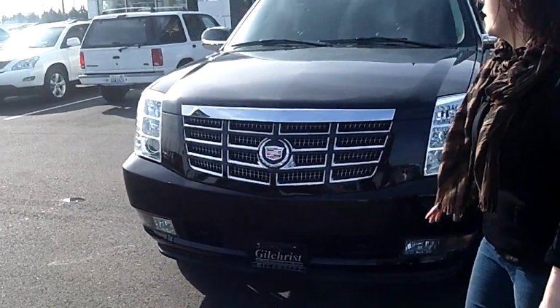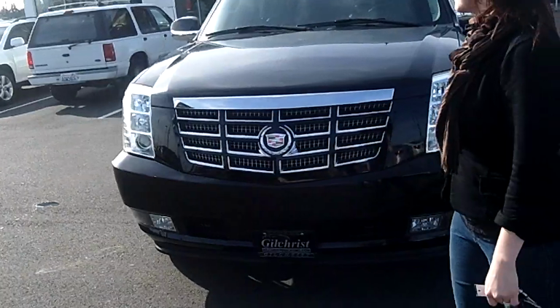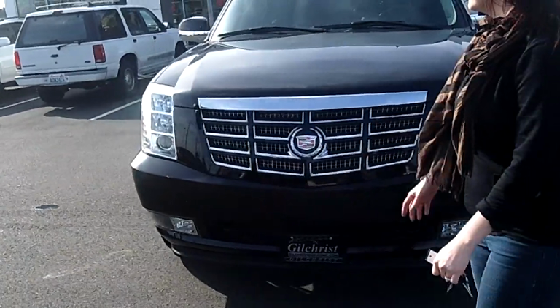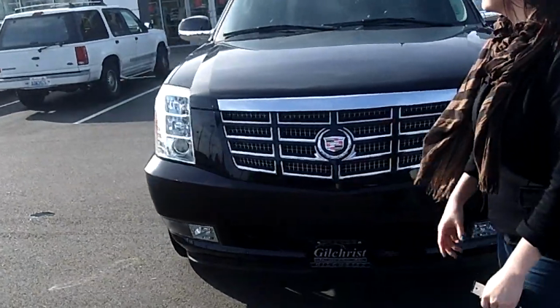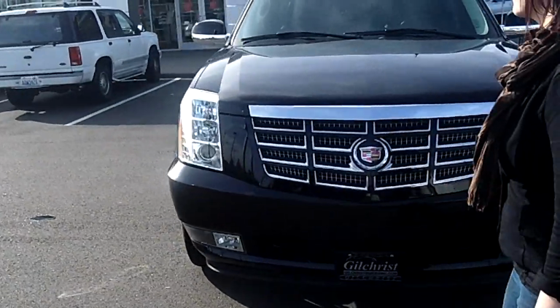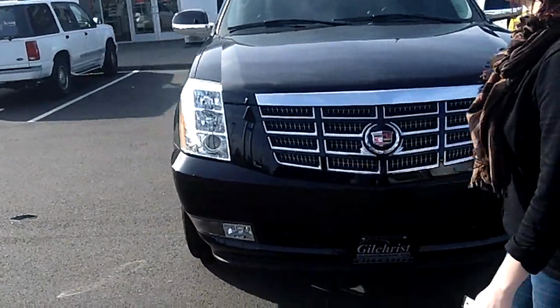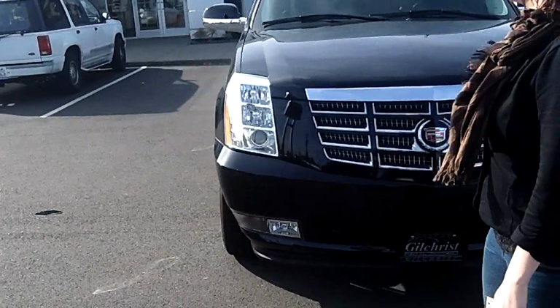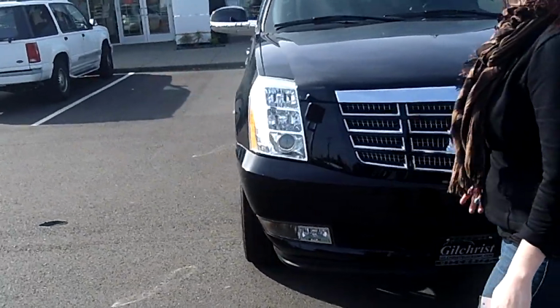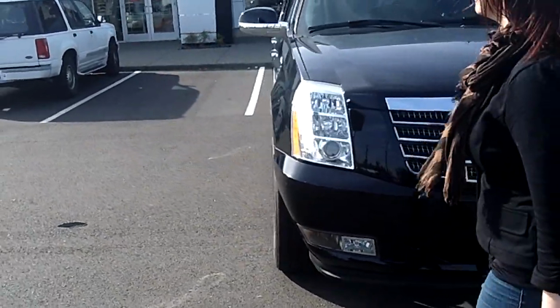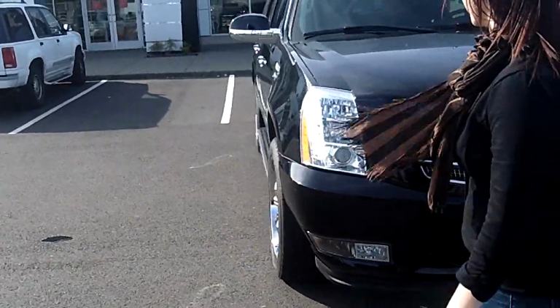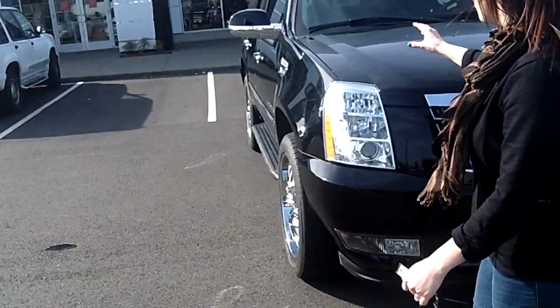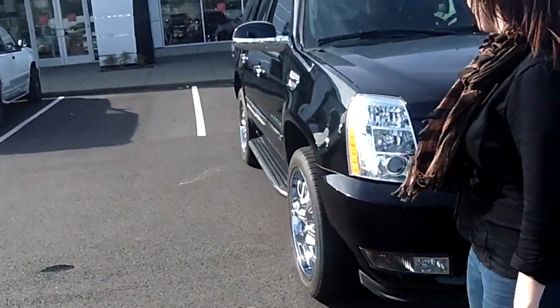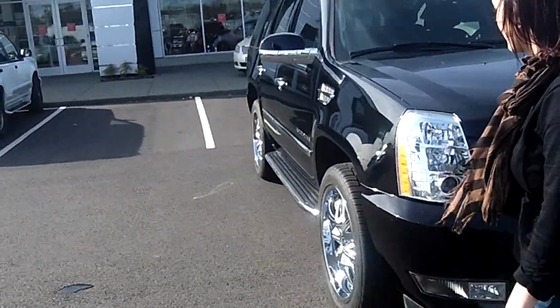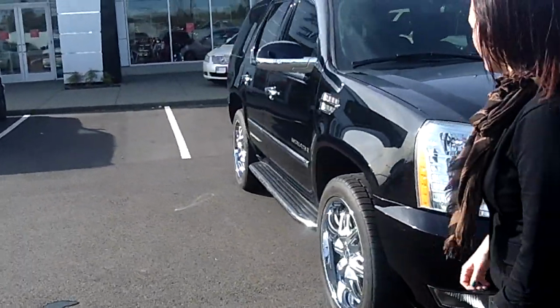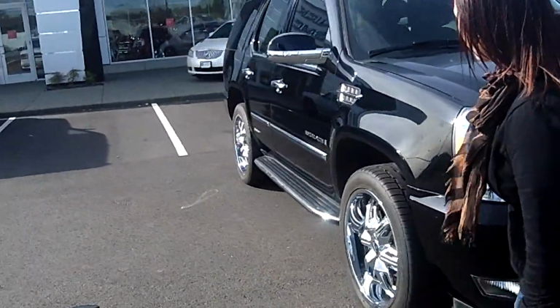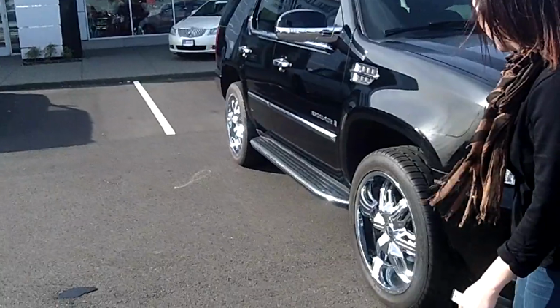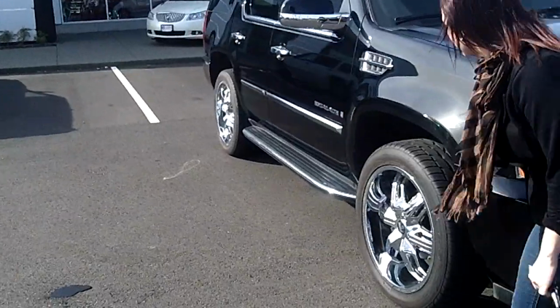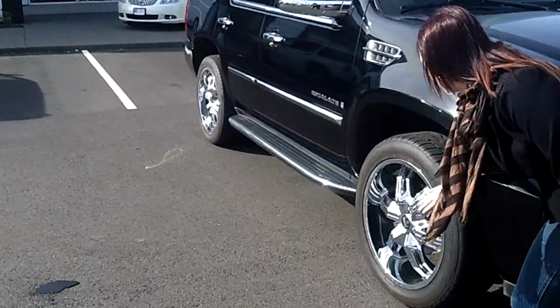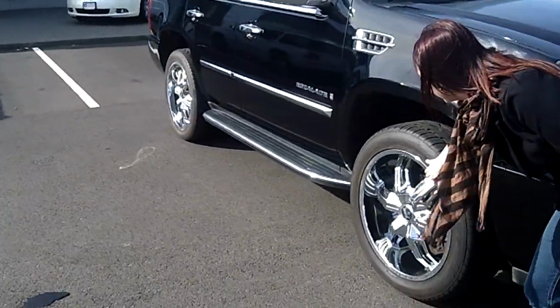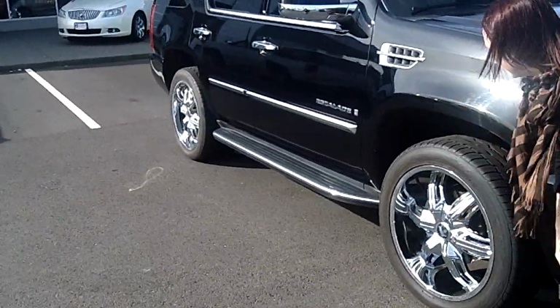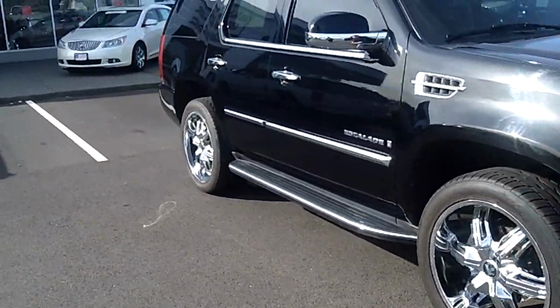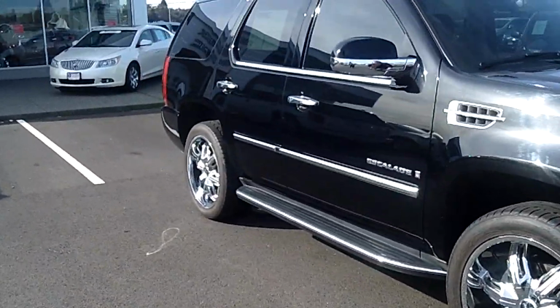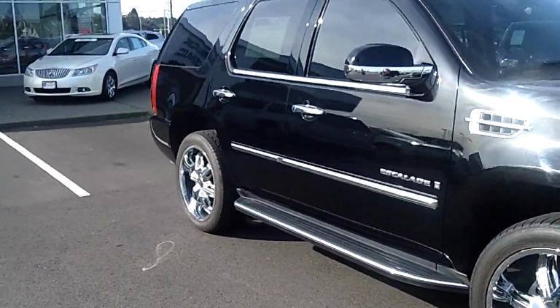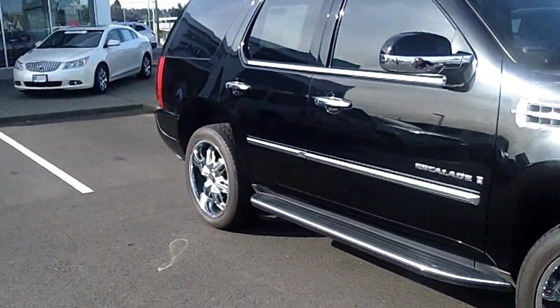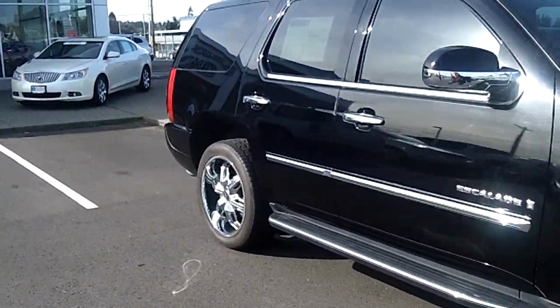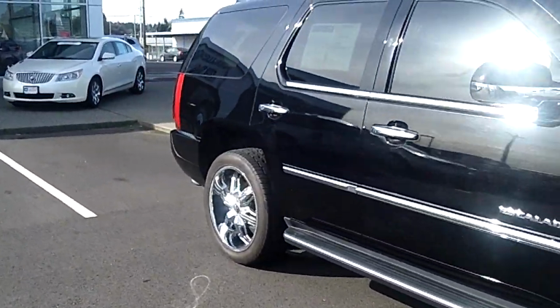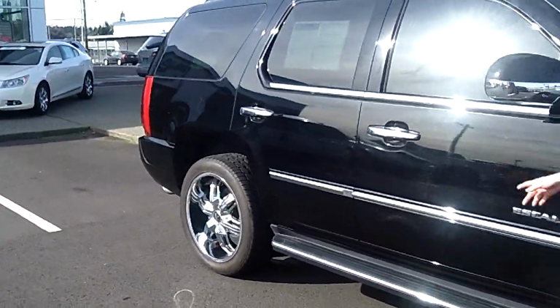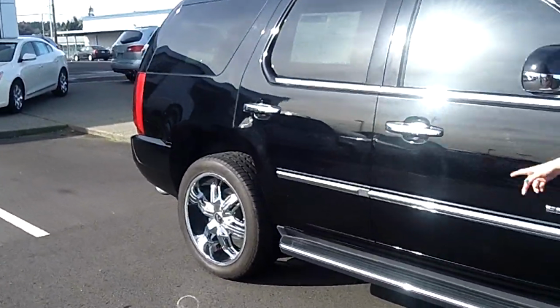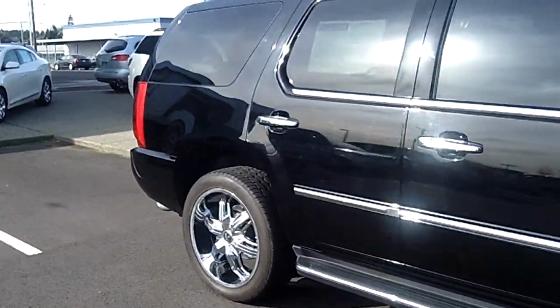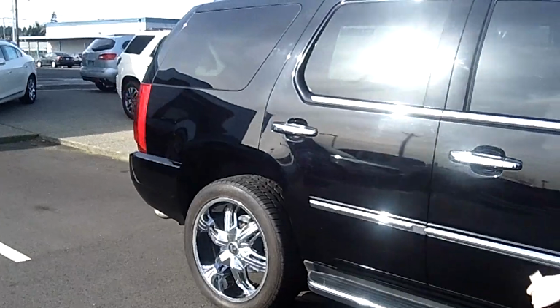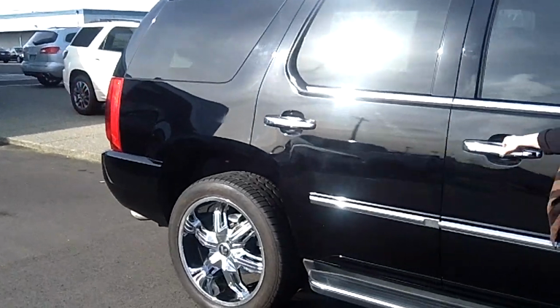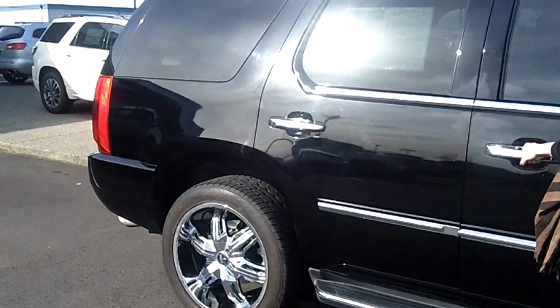Wow, look at that grill, you guys. Chrome grill, no dents, no dings. Big old tires, nice dubs here. We have chrome rims, and a little side step here for you guys to get in.